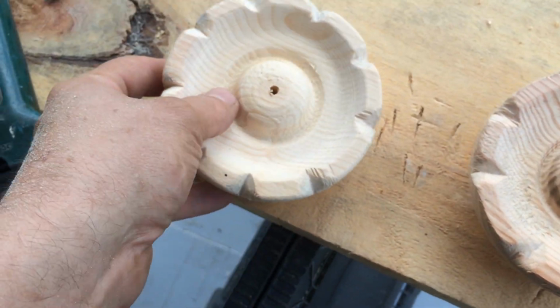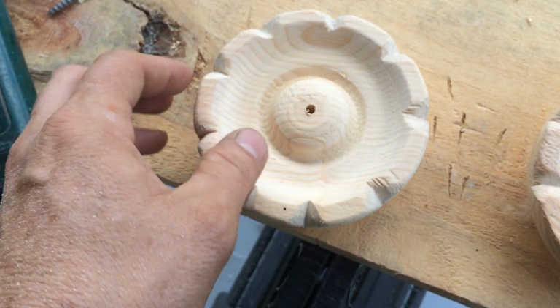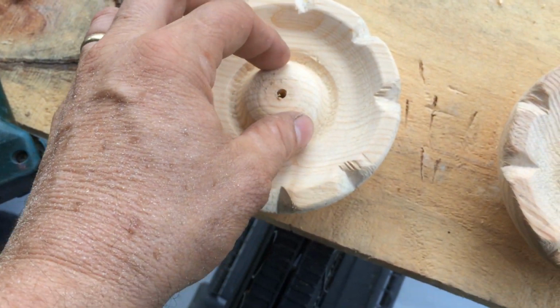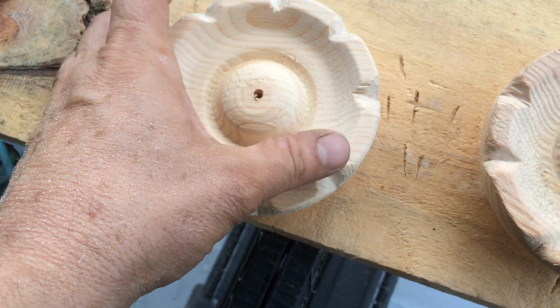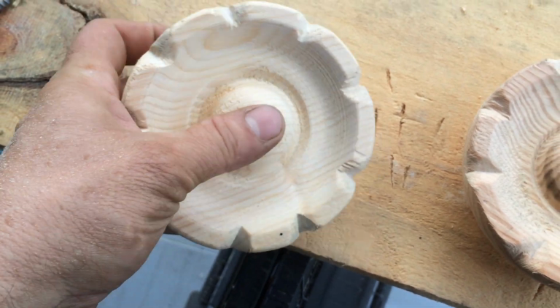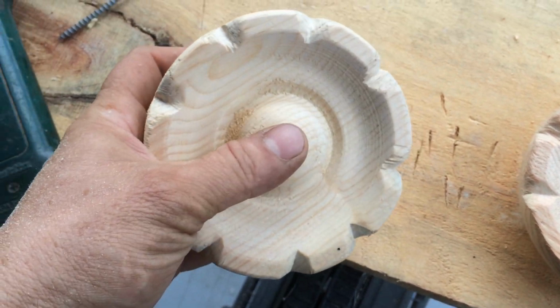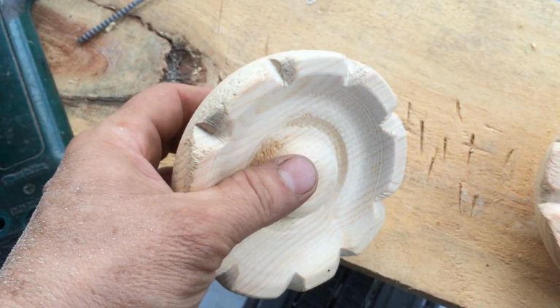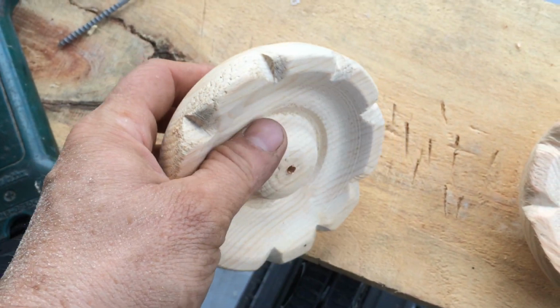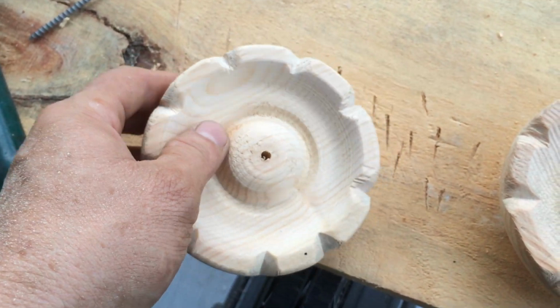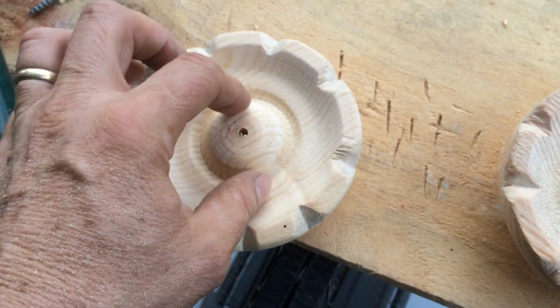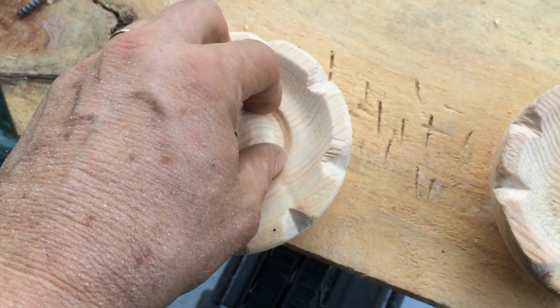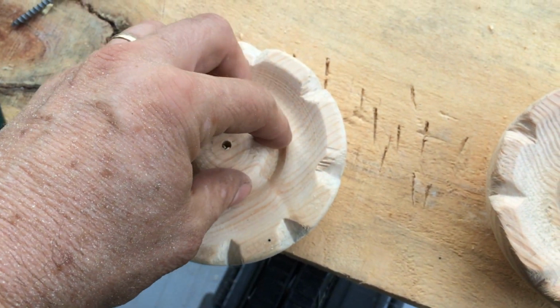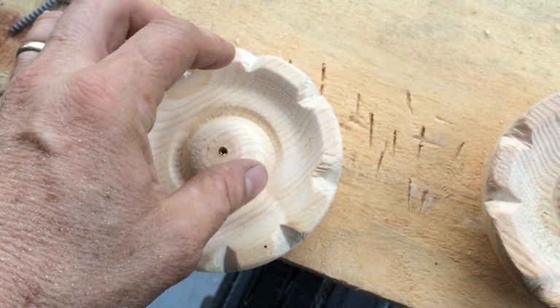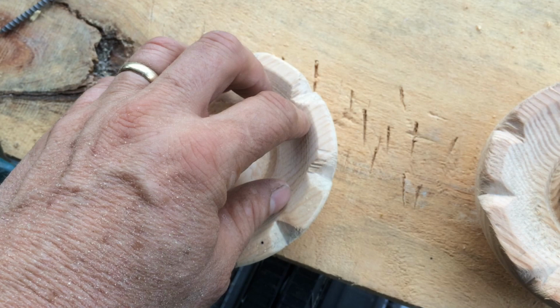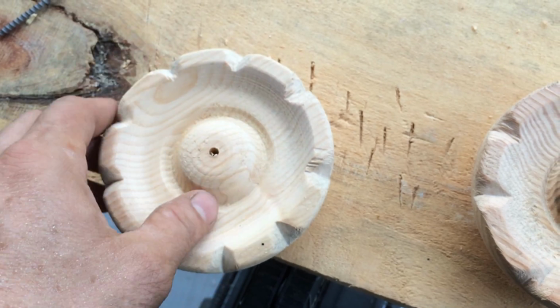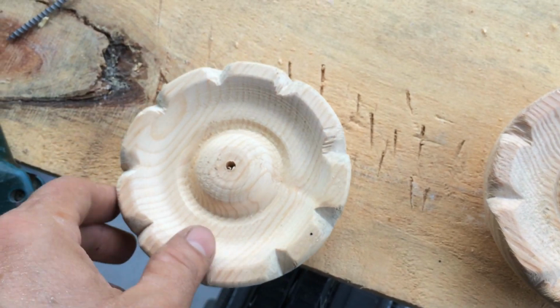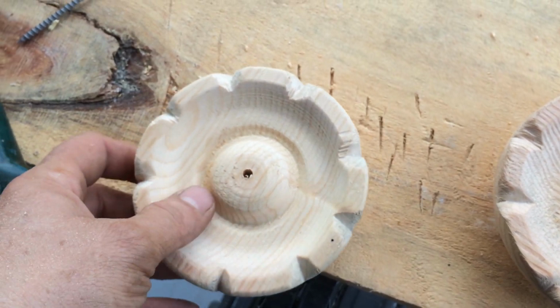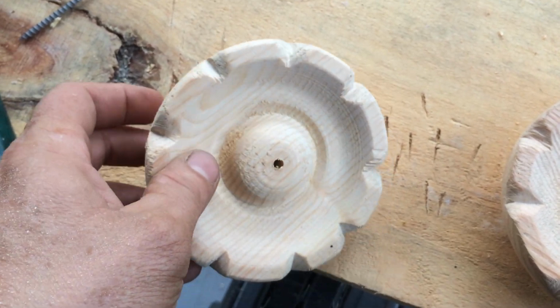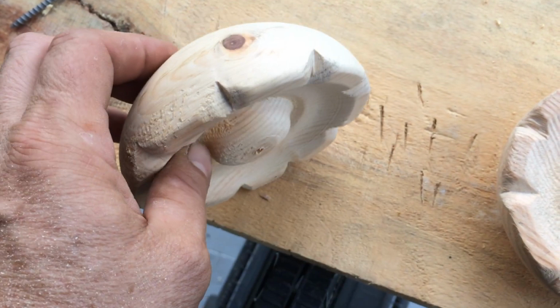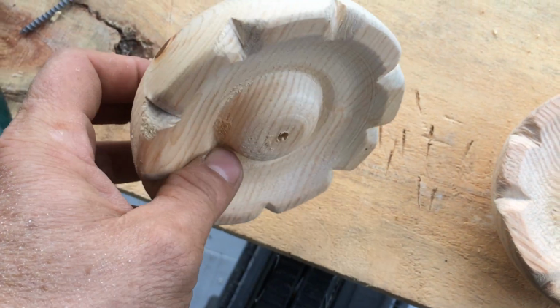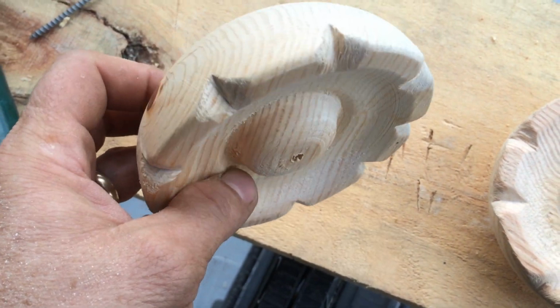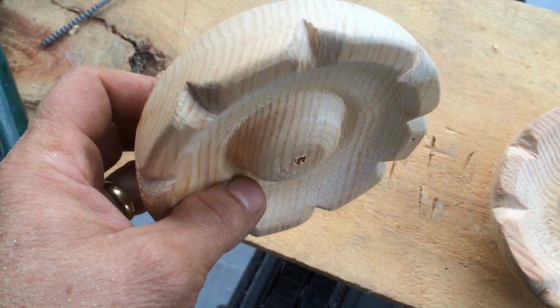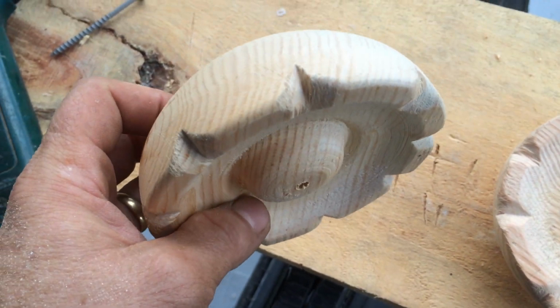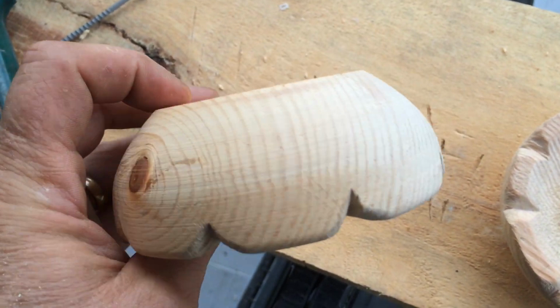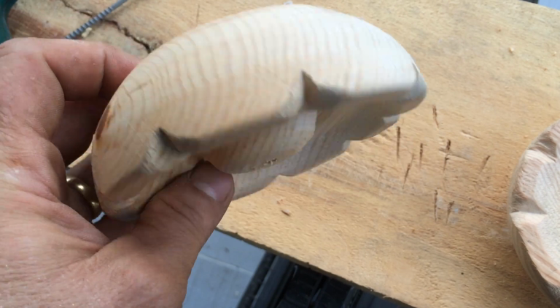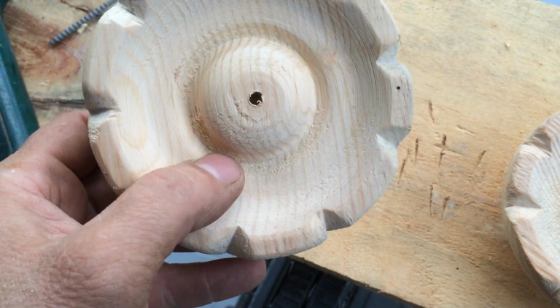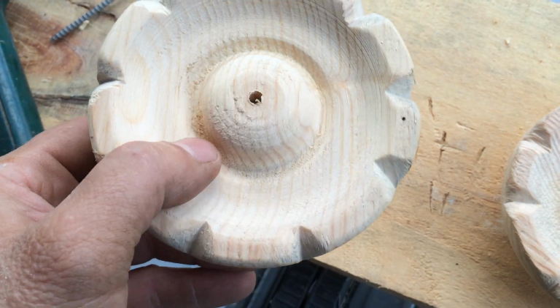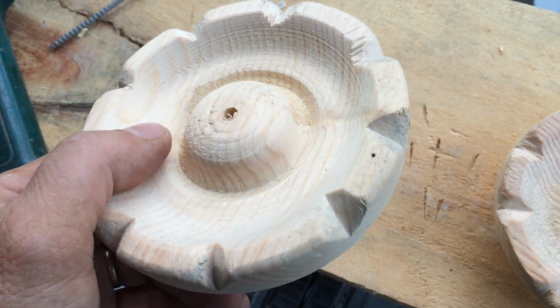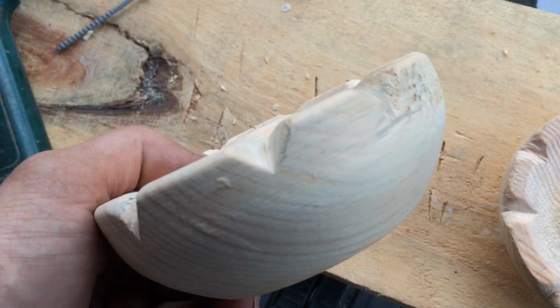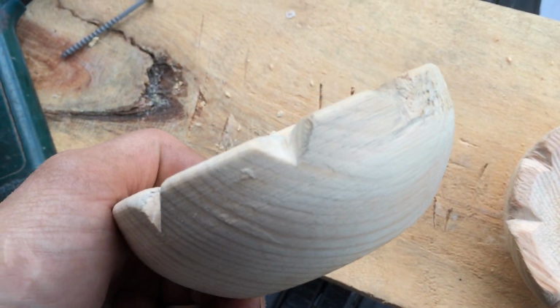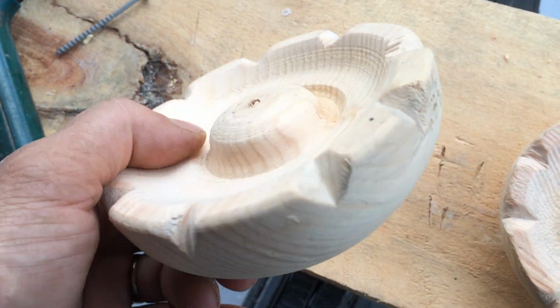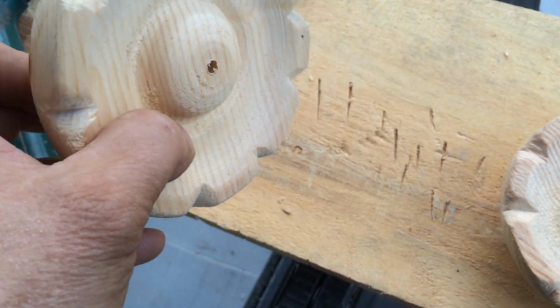Once we prime them, we're going to screw them in, prime them, paint them — maybe this part will be one color and these parts will be another color. They're going to have at least three coats of exterior paint. It should look really sharp.